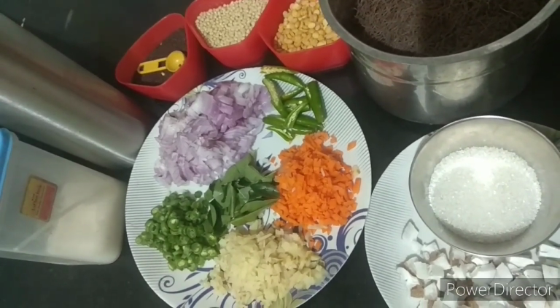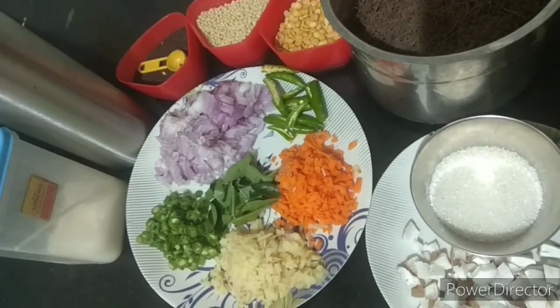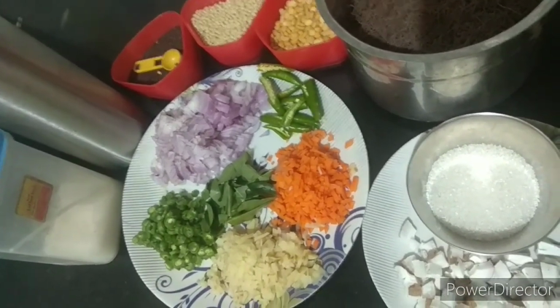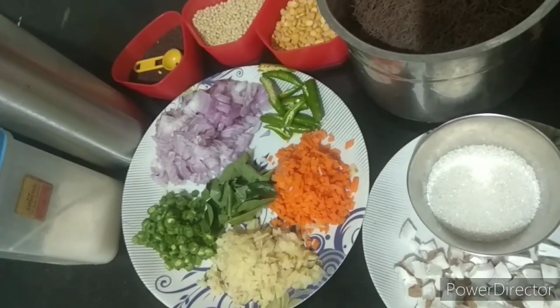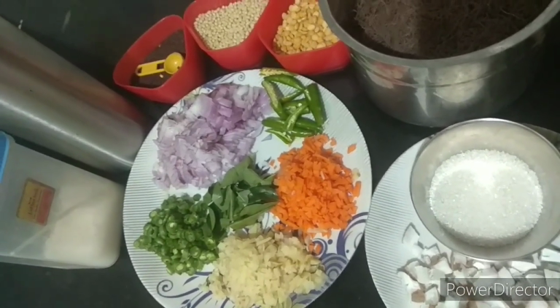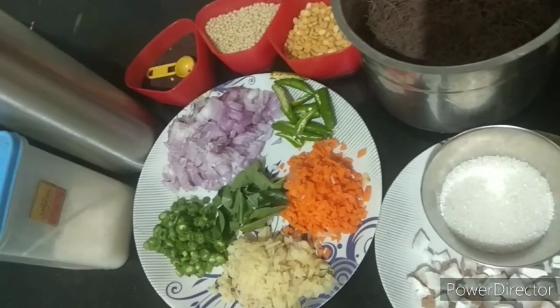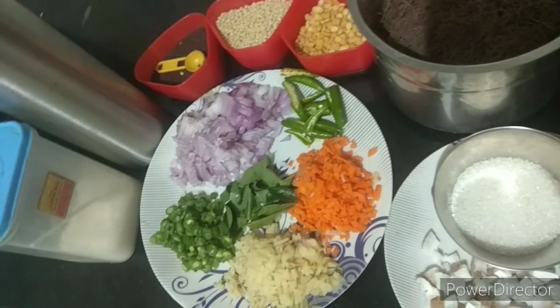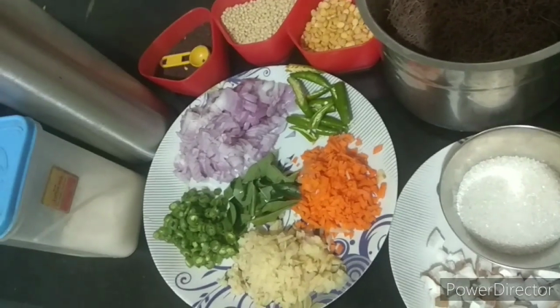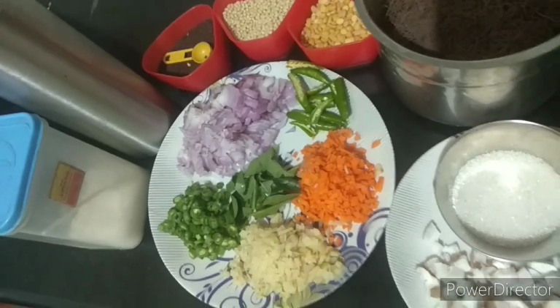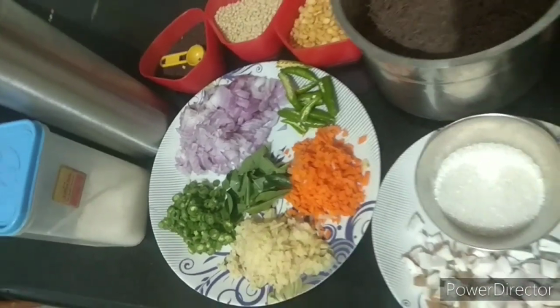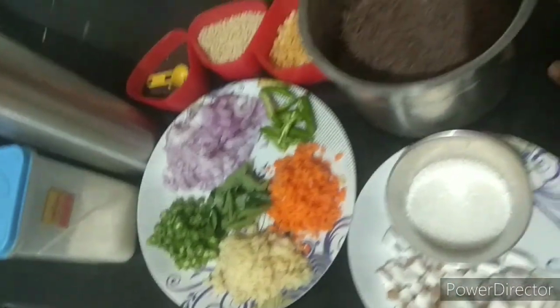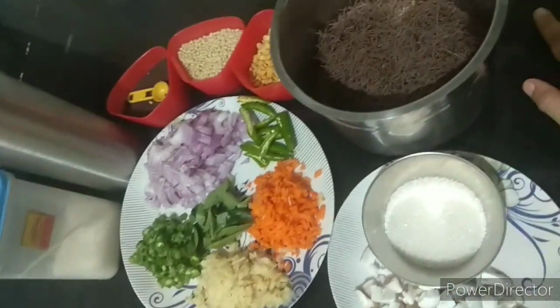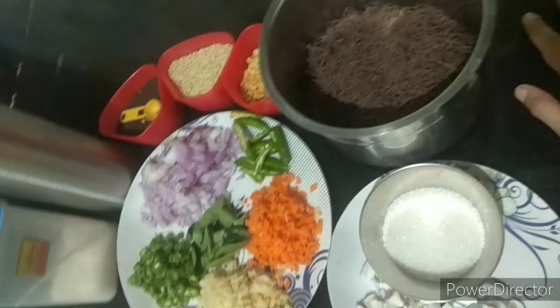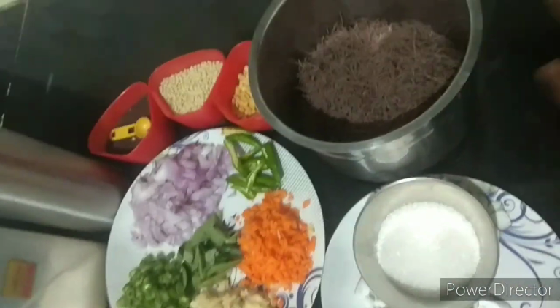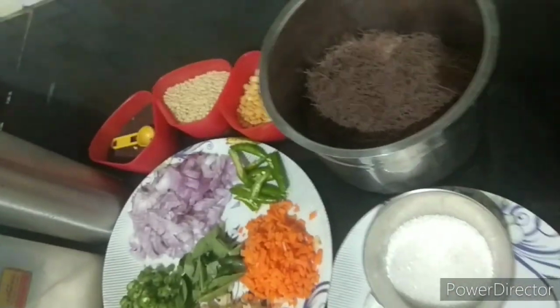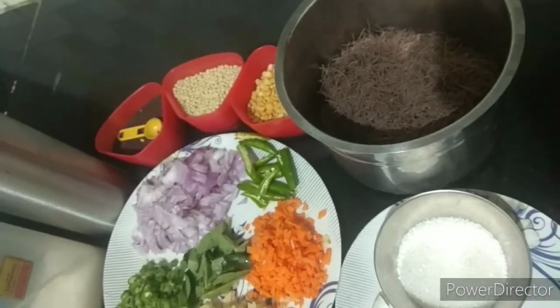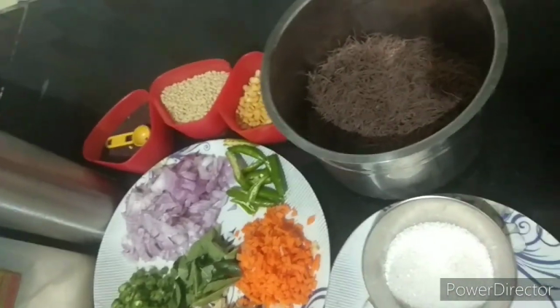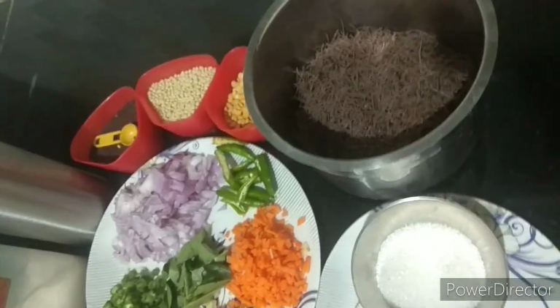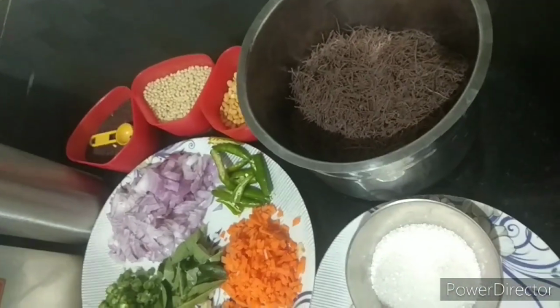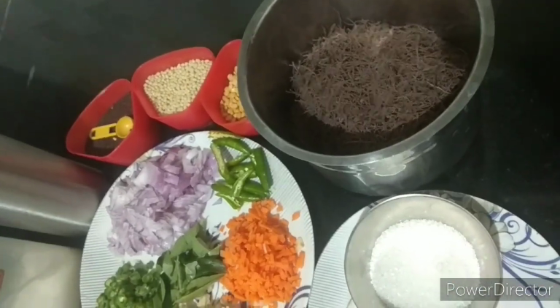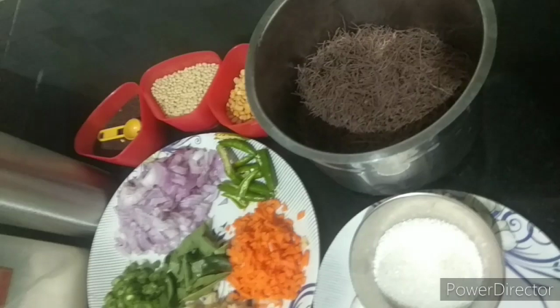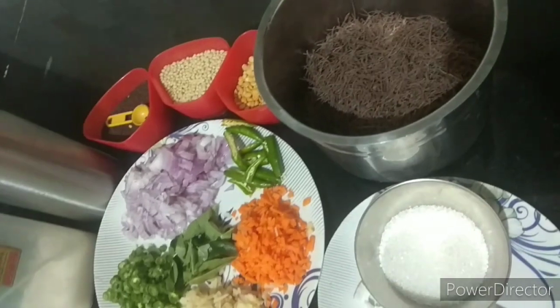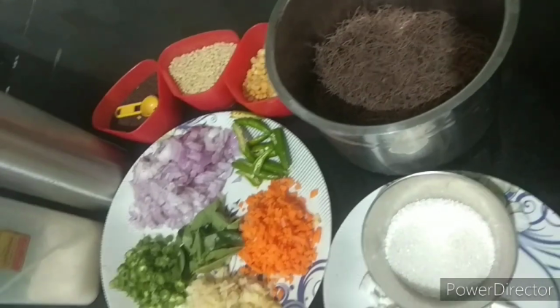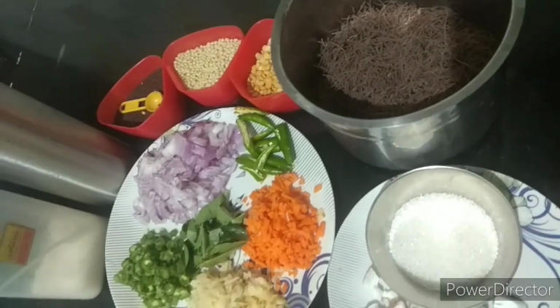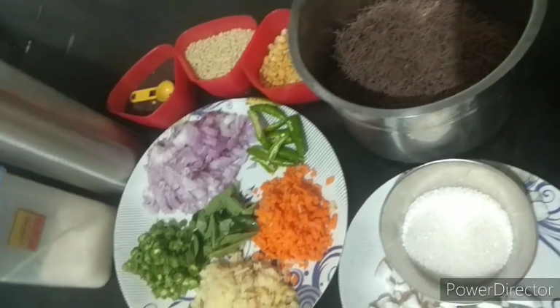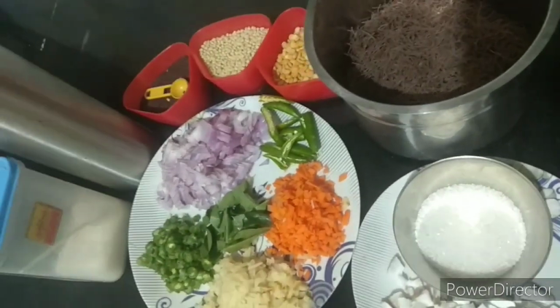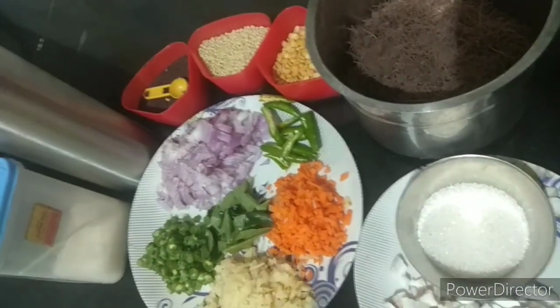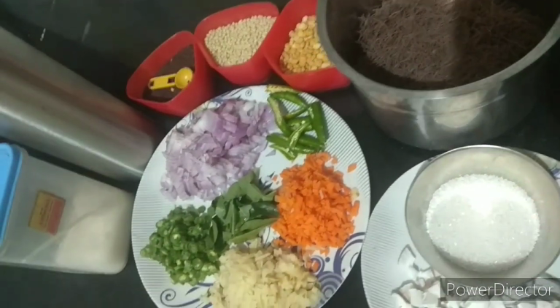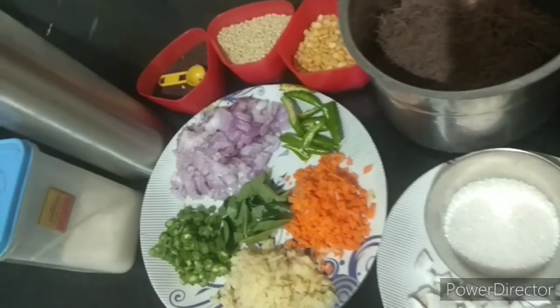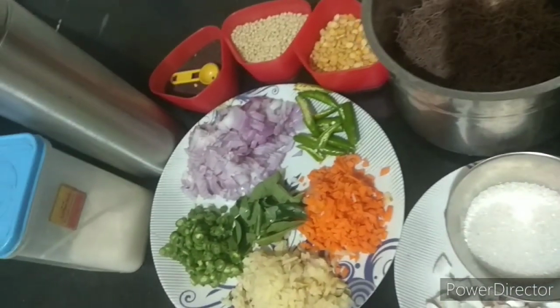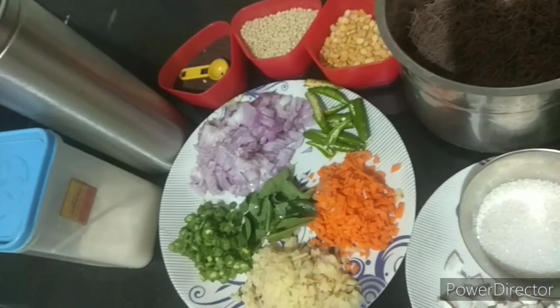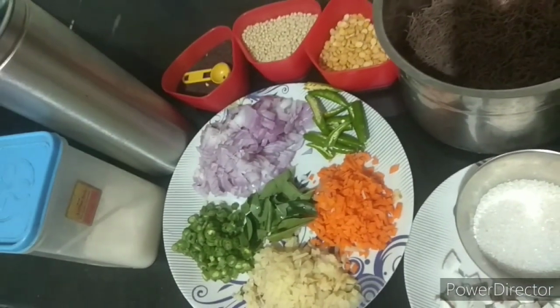This is a 2-in-1 recipe. You can do it with two ingredients — you can do it with vegetables, or you can do it with sweet ragi semia.